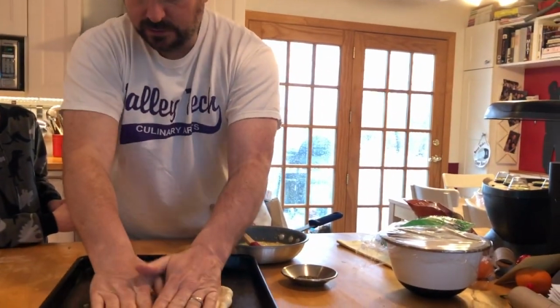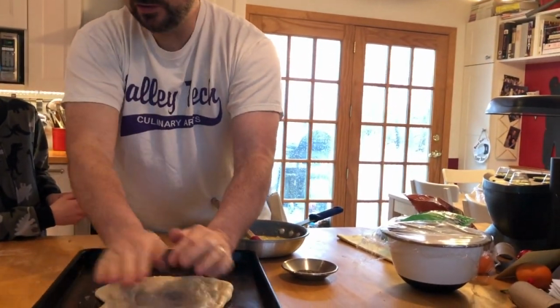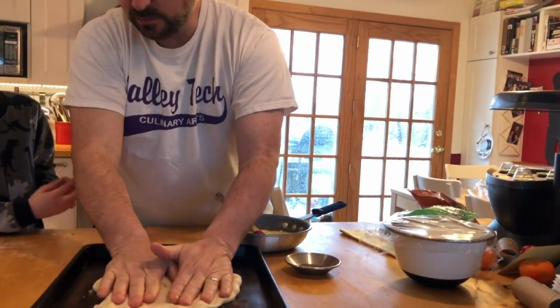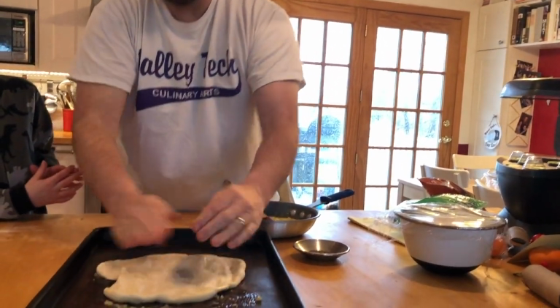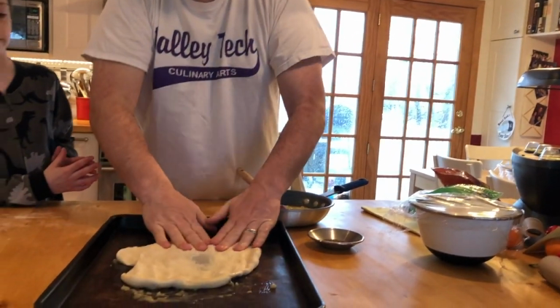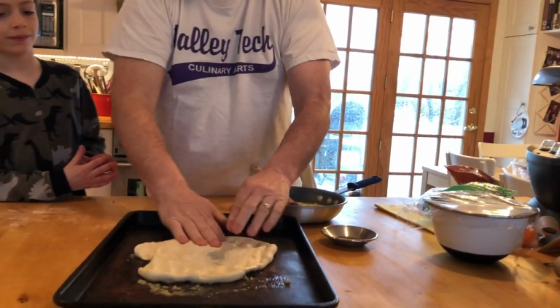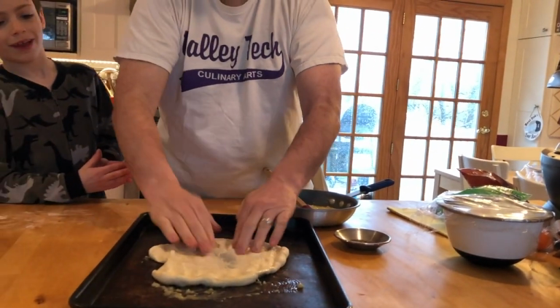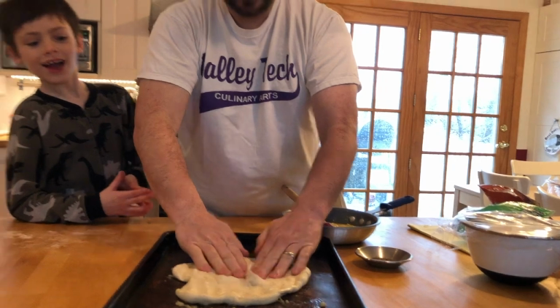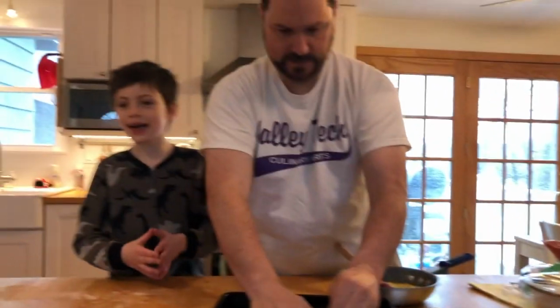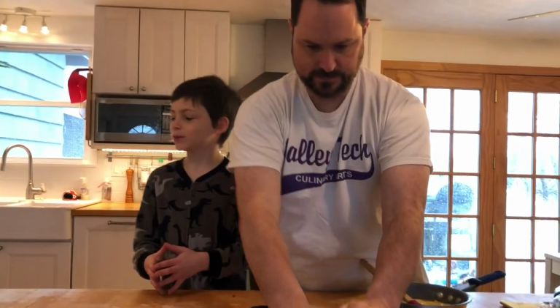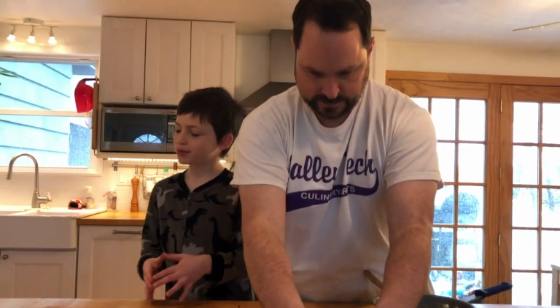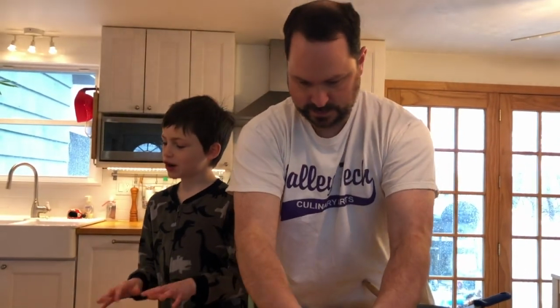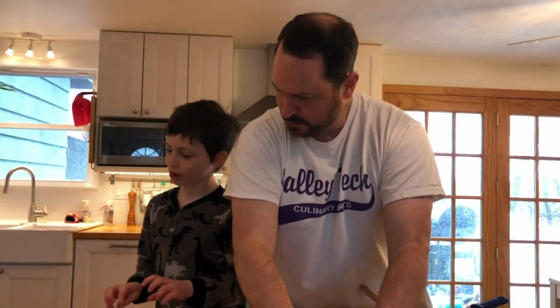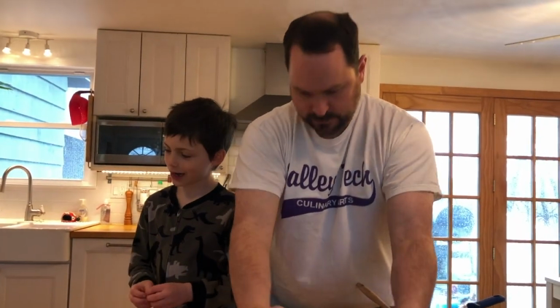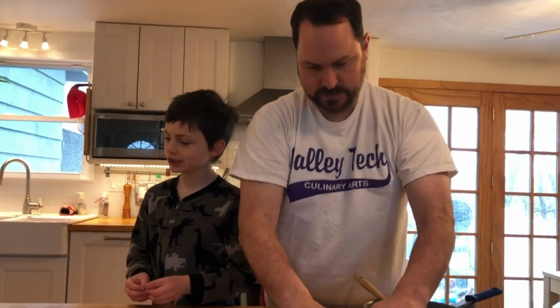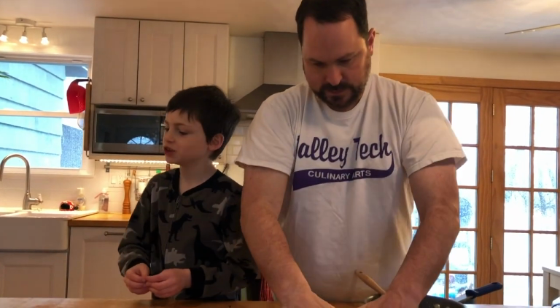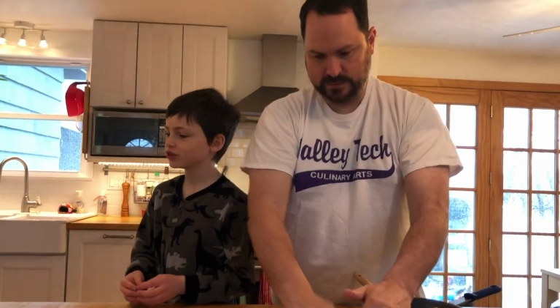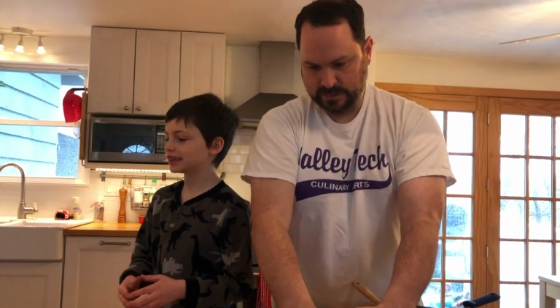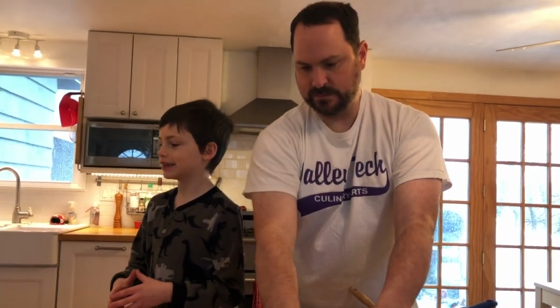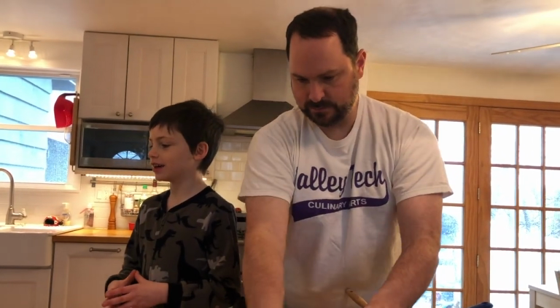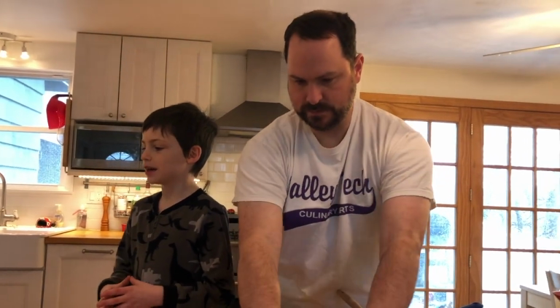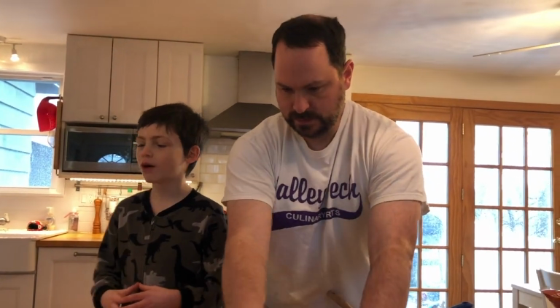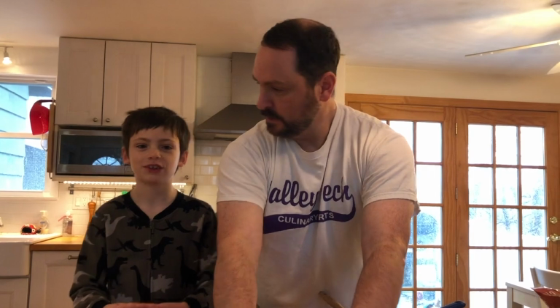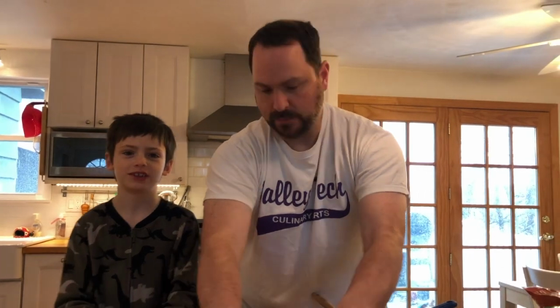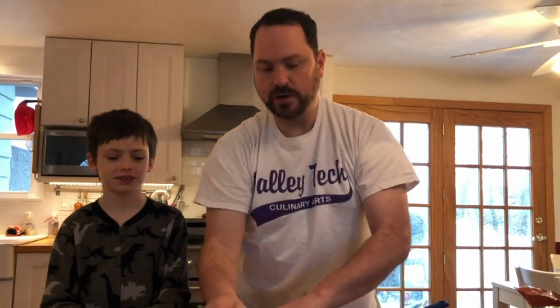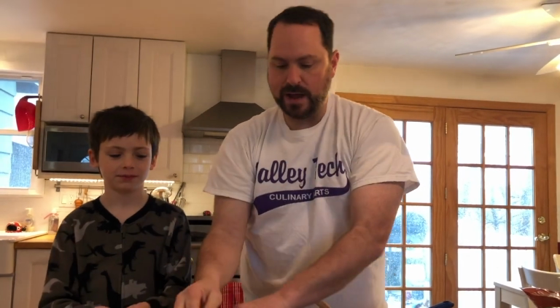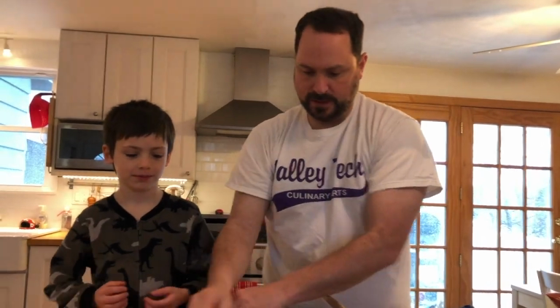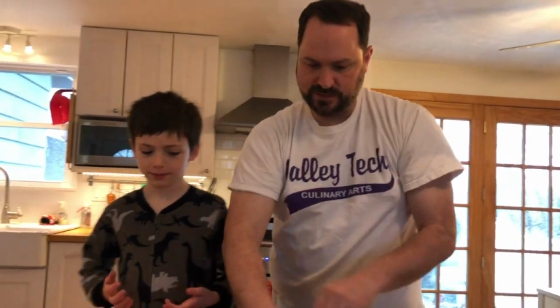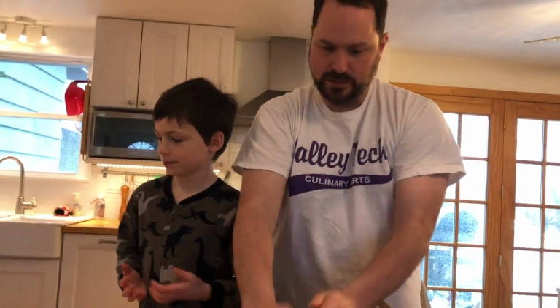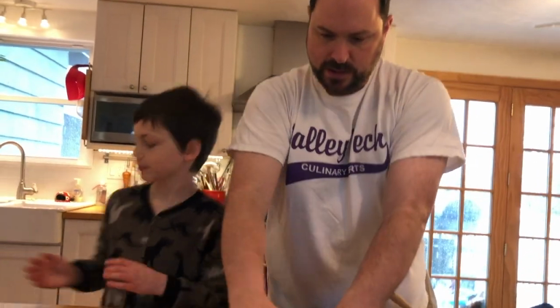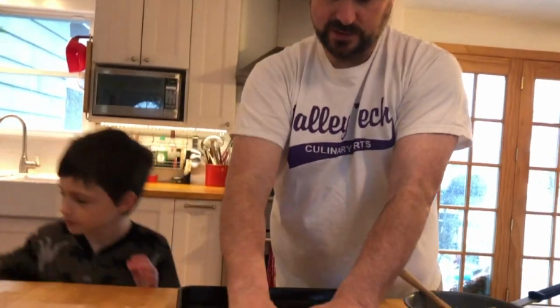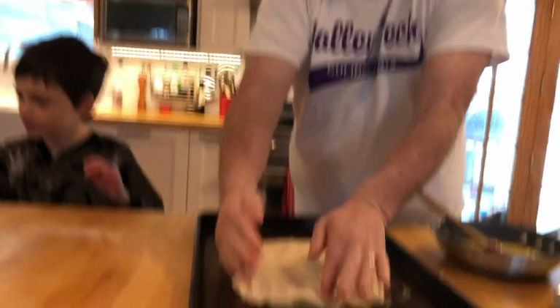So what cheeses are we putting on here today, buddy? We're putting on mozzarella cheese and cheddar cheese and parmesan. Parmesan. Why don't you grab them and you can start putting them on in just a minute.